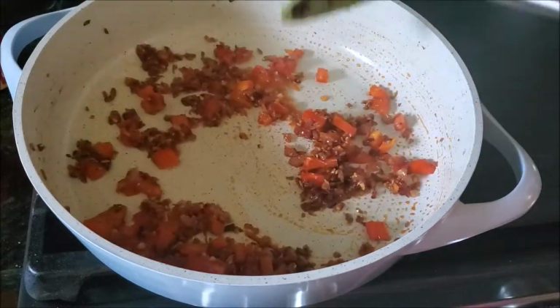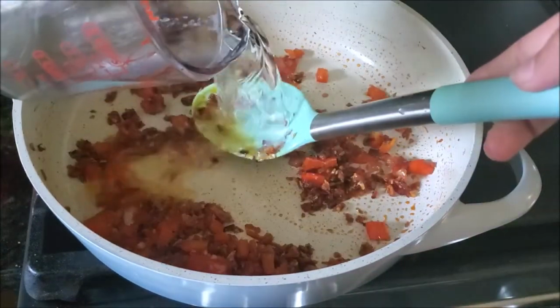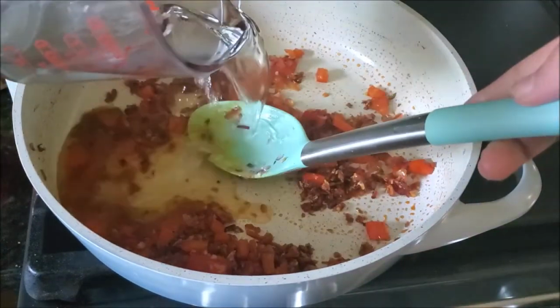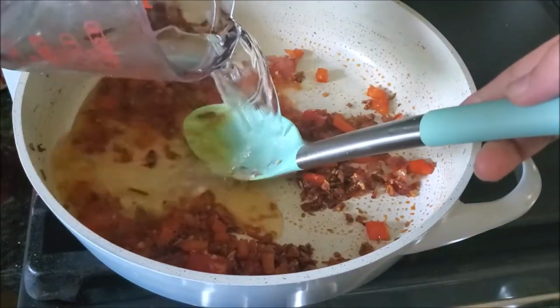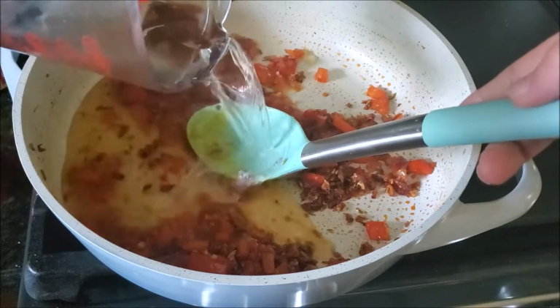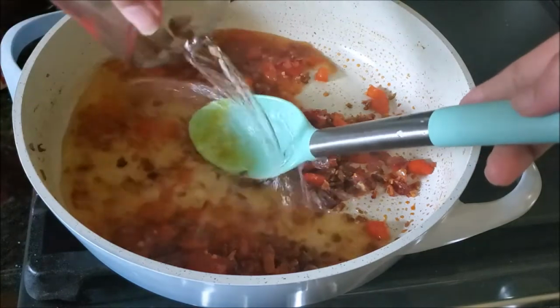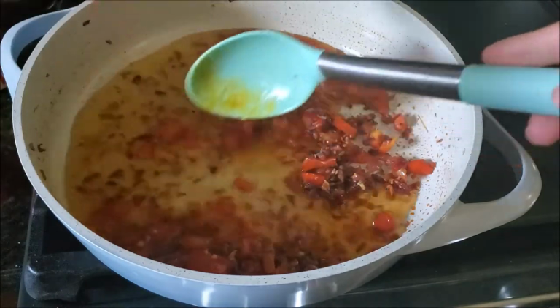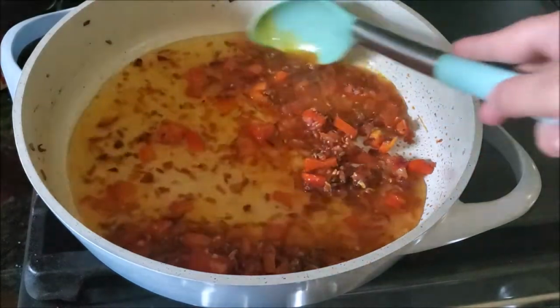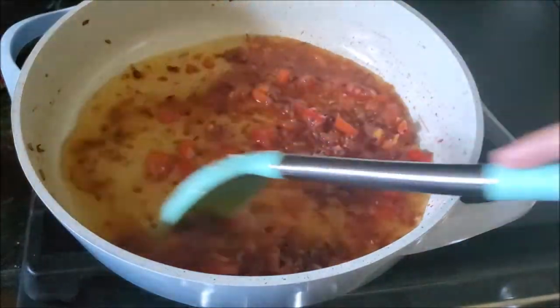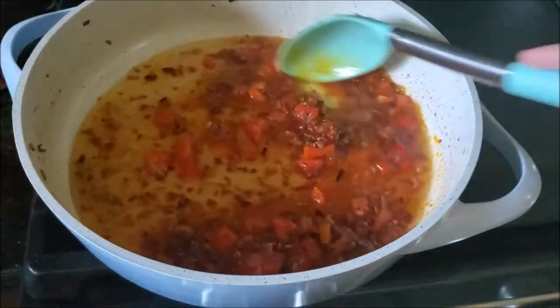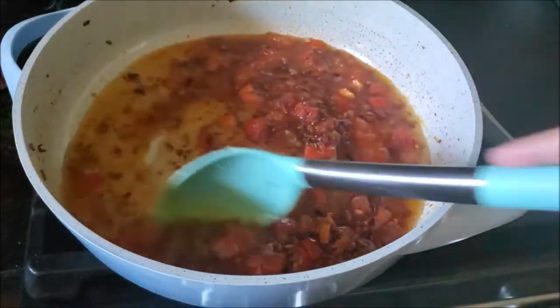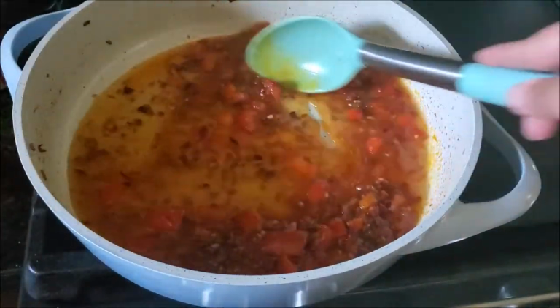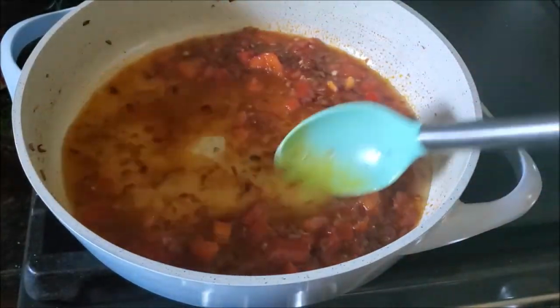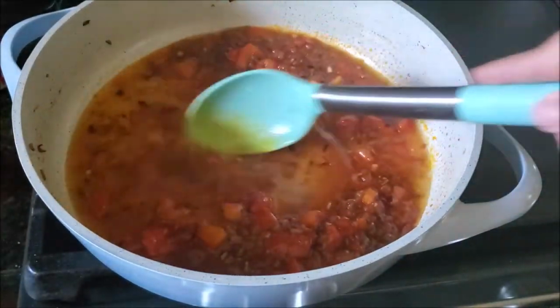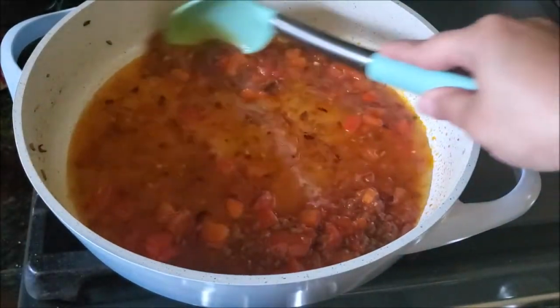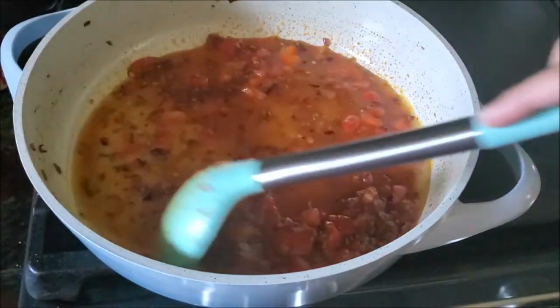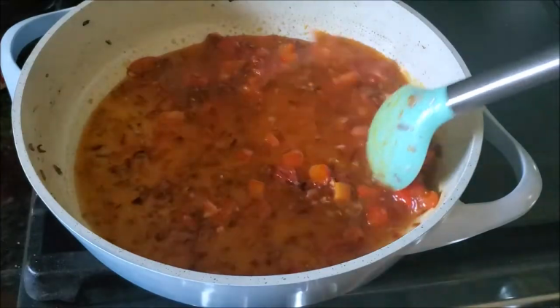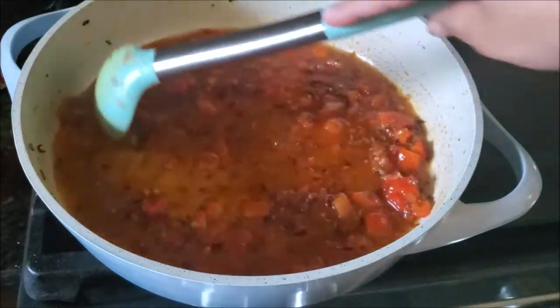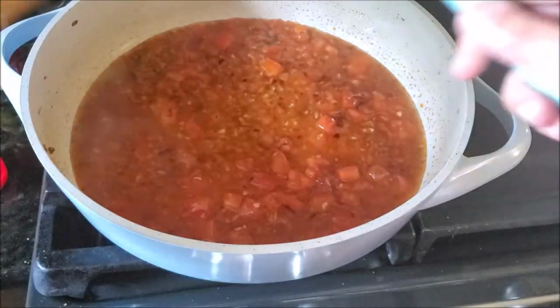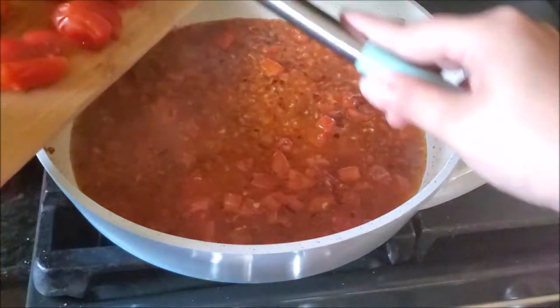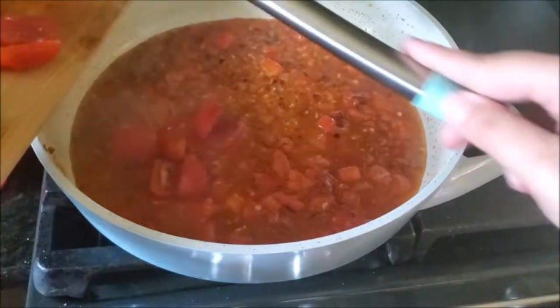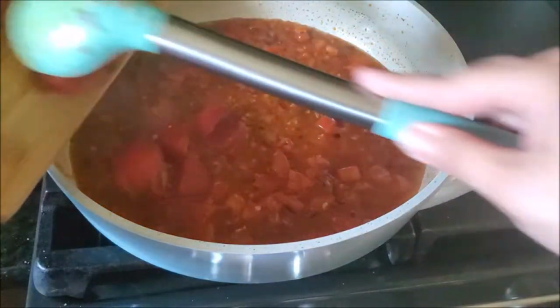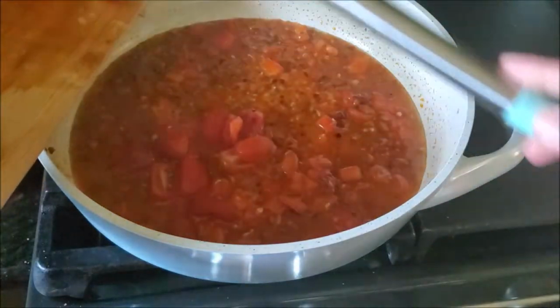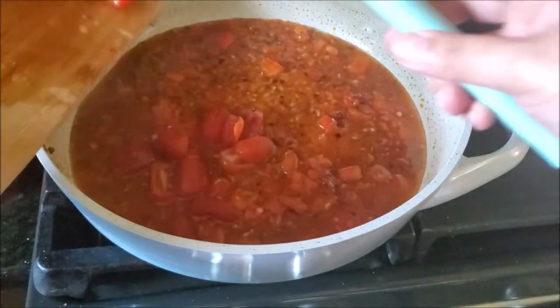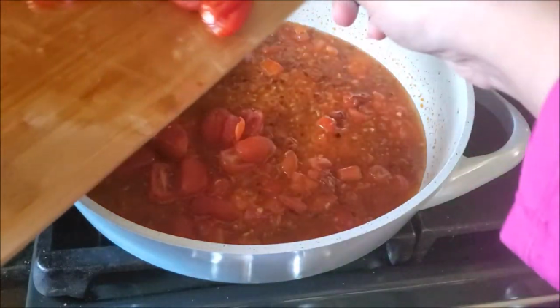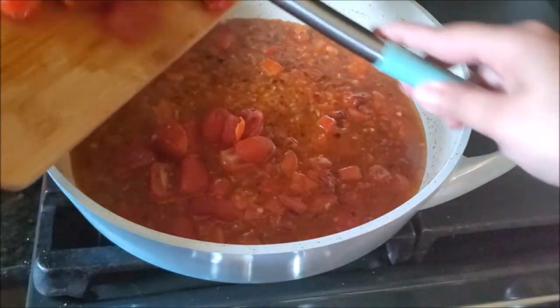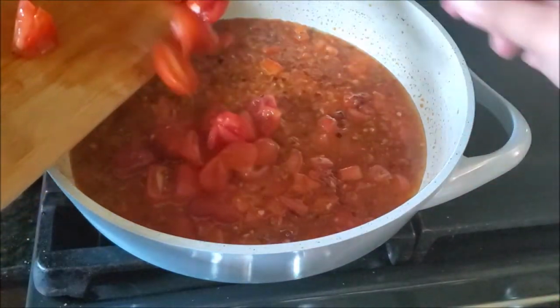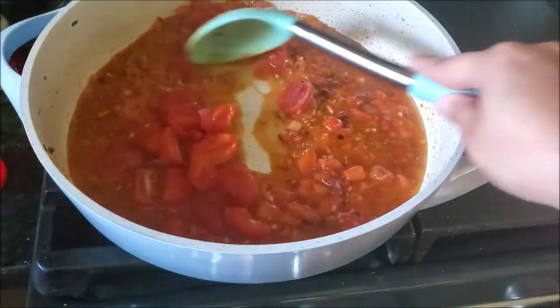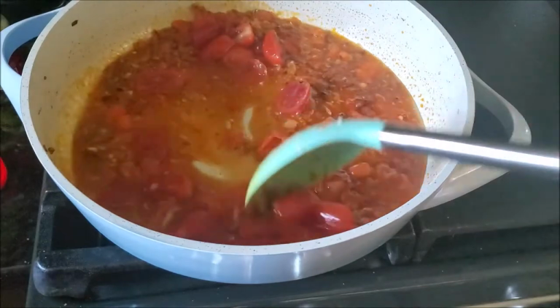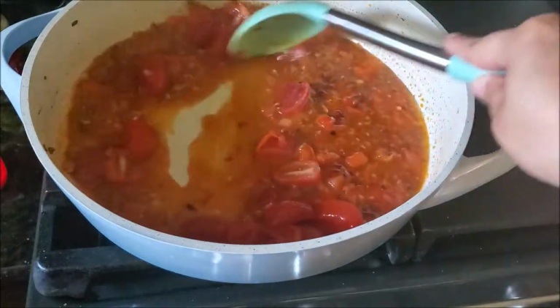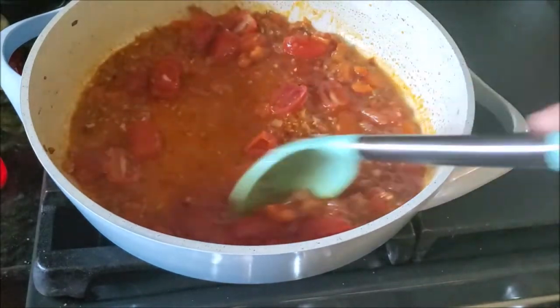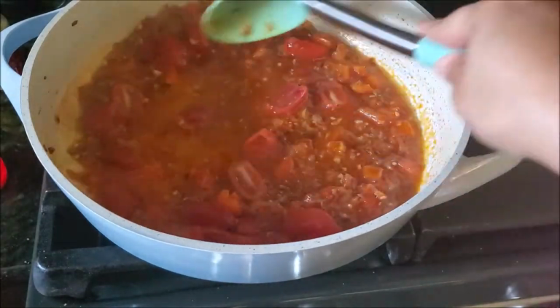Now I'm adding some water — you can add stock here as well. Fish stock is perfect, but chicken stock works too. Adding some halved plum tomatoes or cherry tomatoes. Mix well.